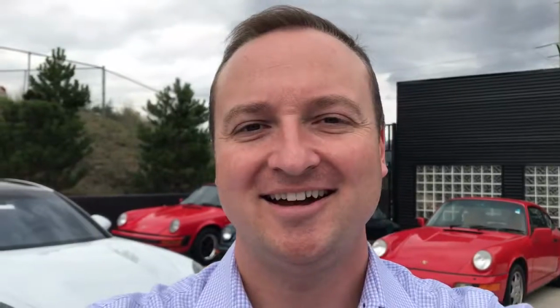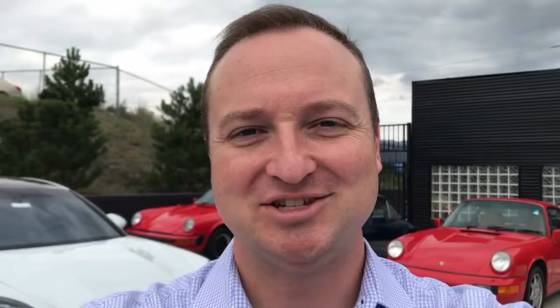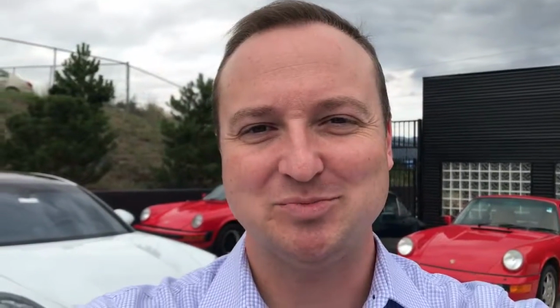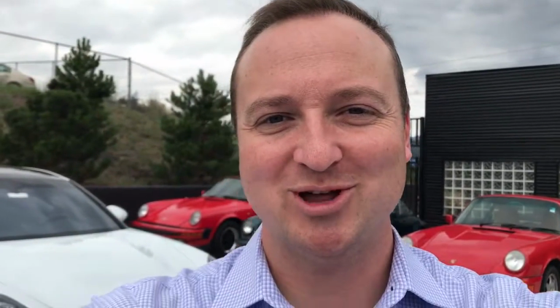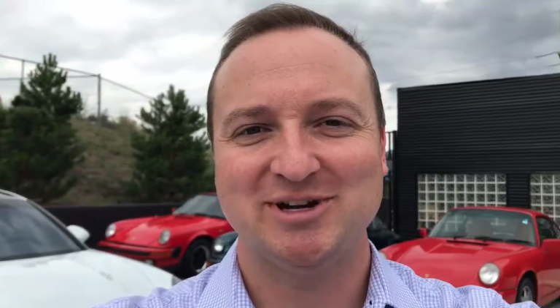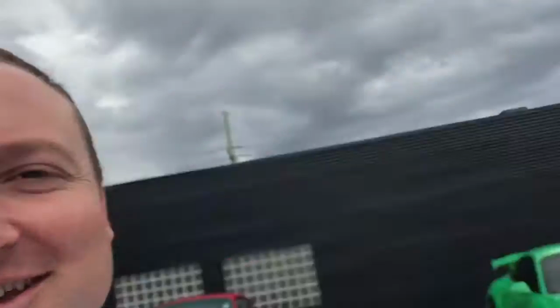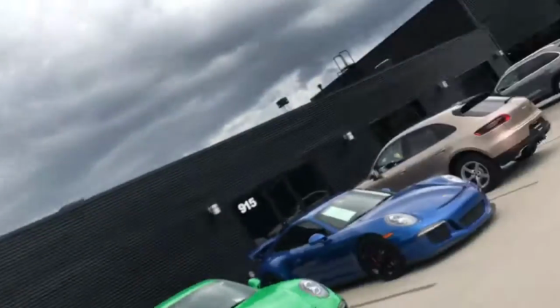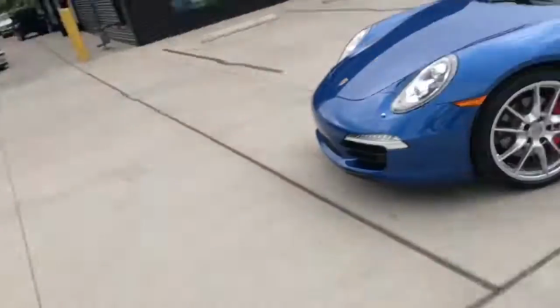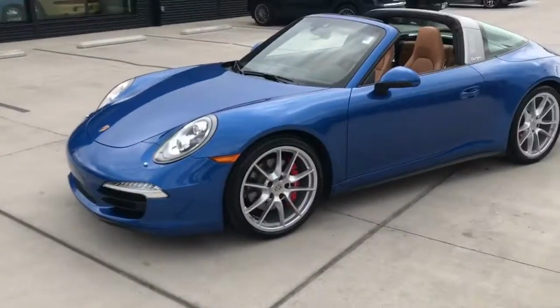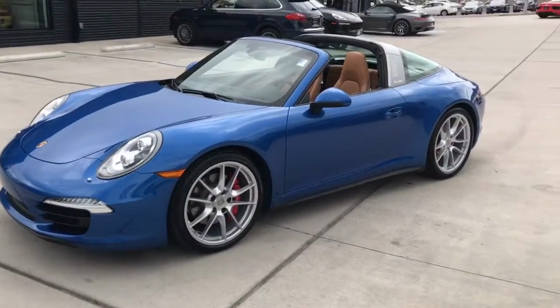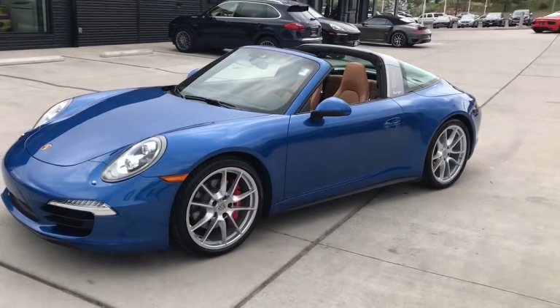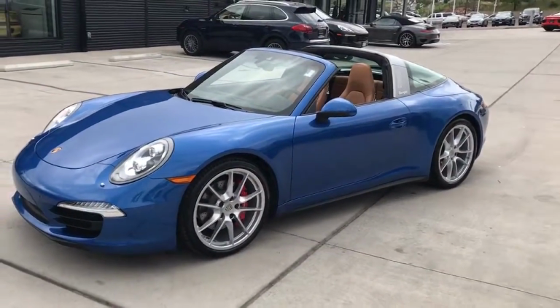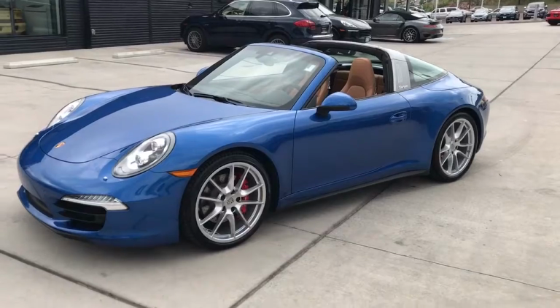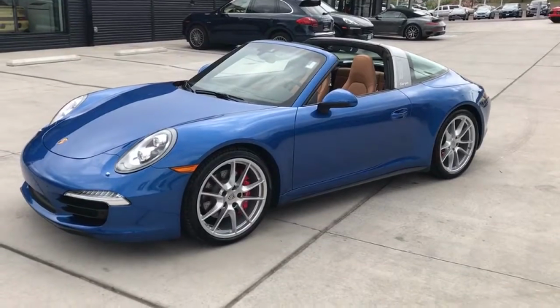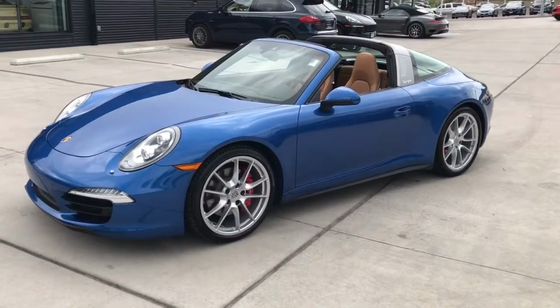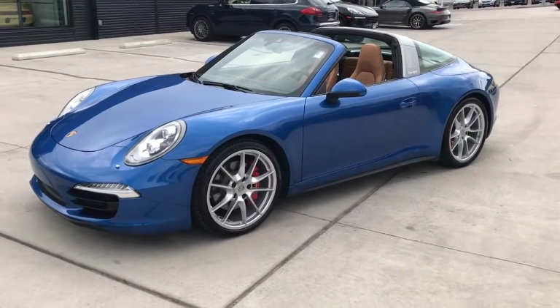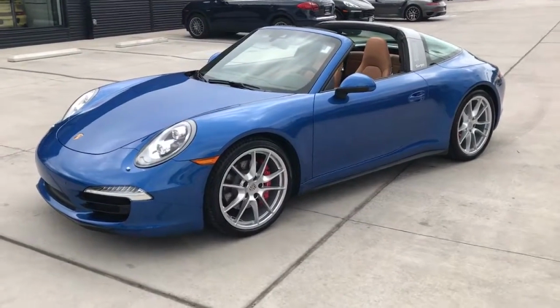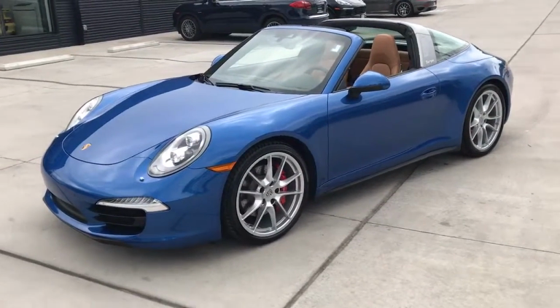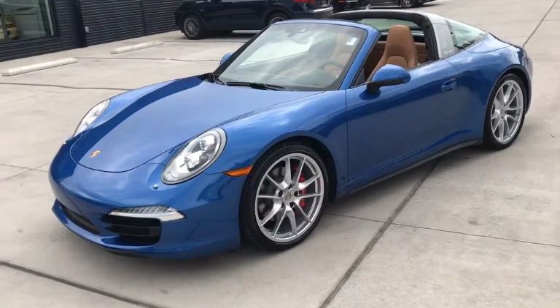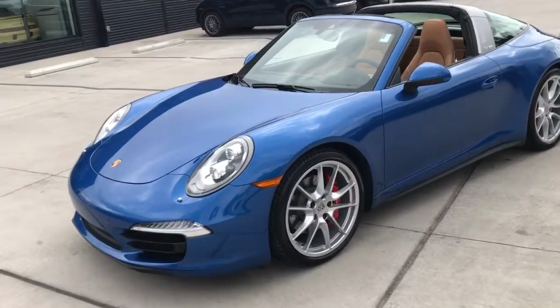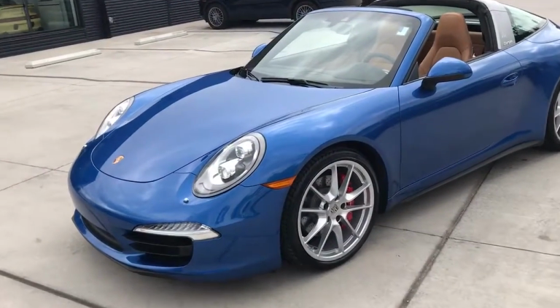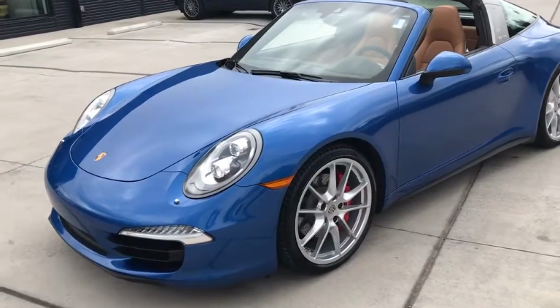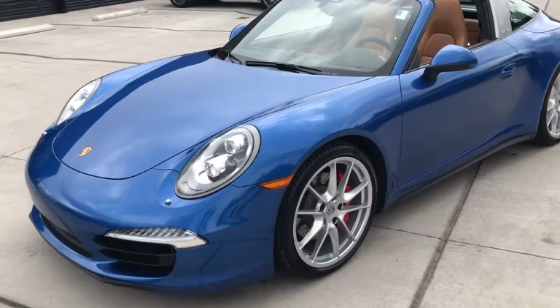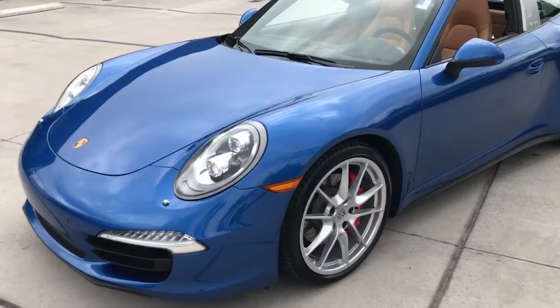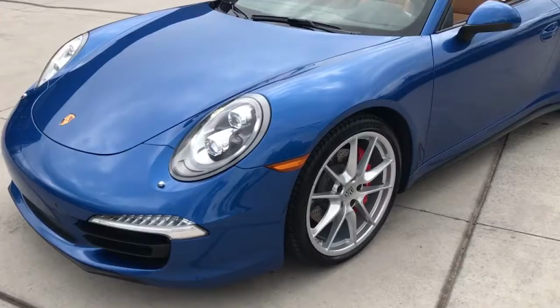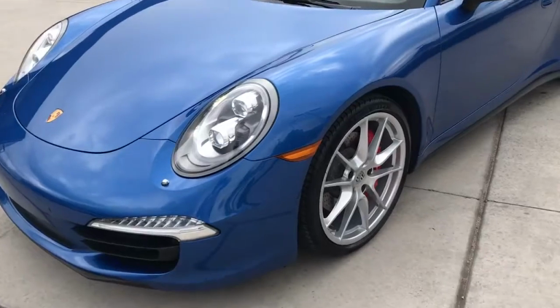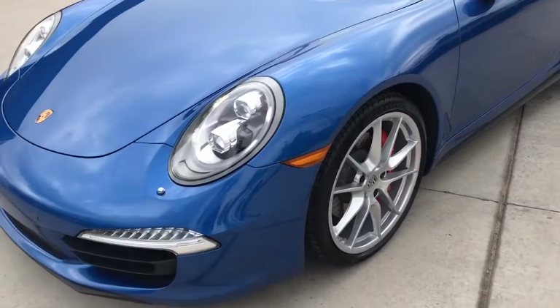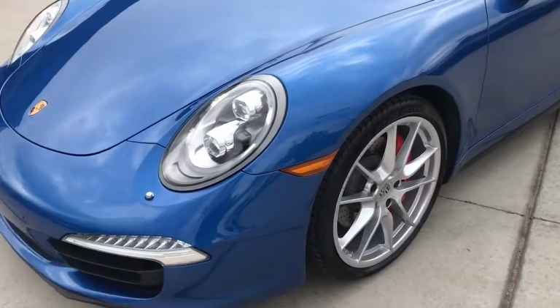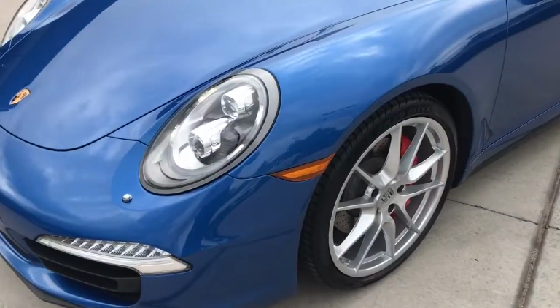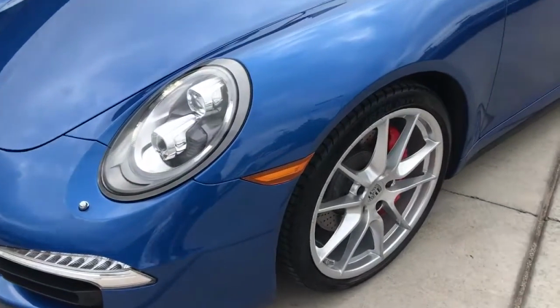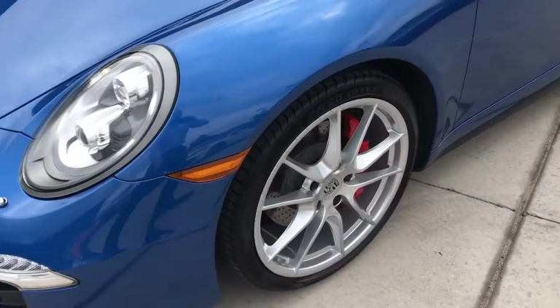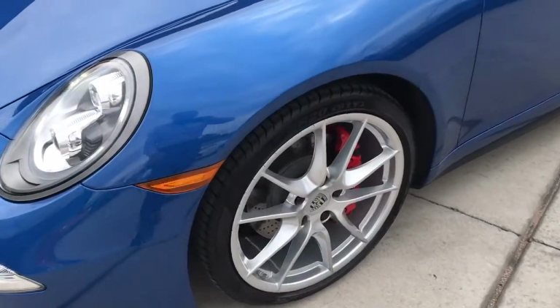Hi, this is James at Porsche Colorado Springs, and this is the 2015 911 Targa 4S. Just wanted to go ahead and showcase this car because it is a pretty awesome car. Sapphire blue metallic around the car.